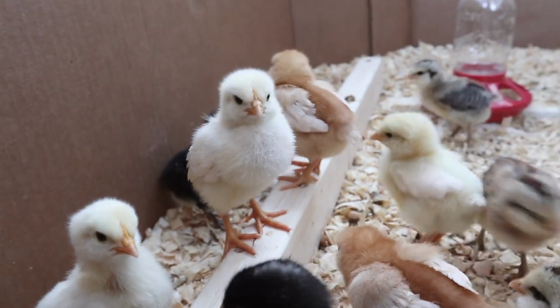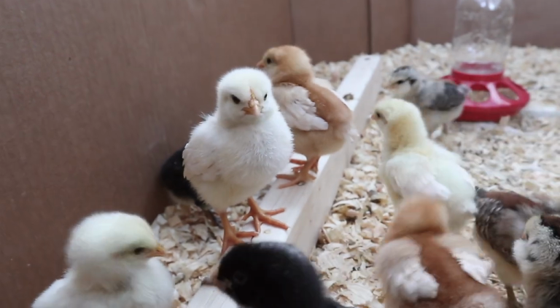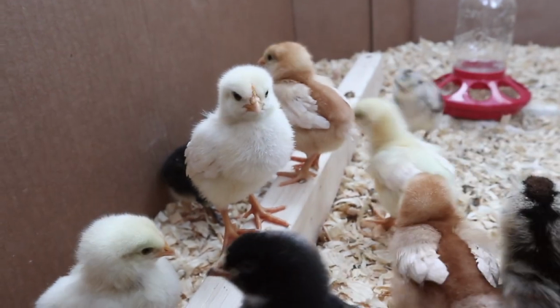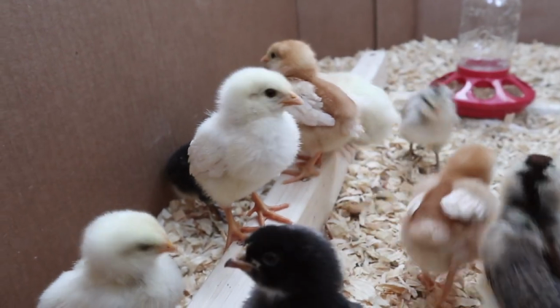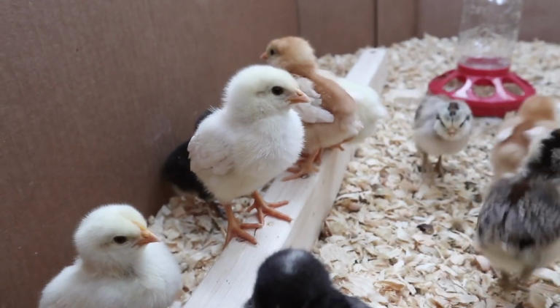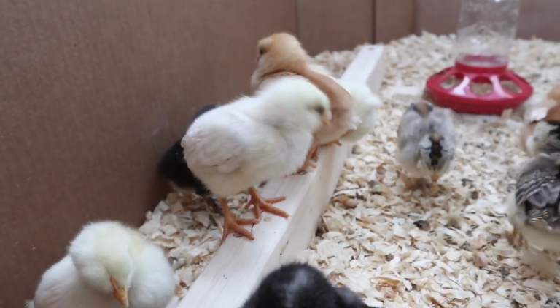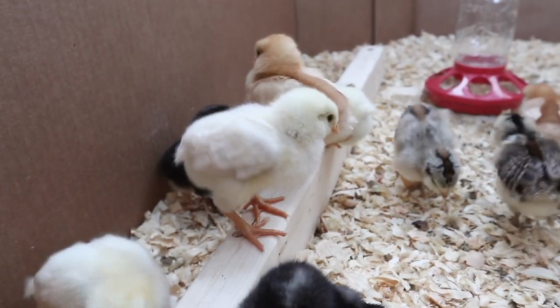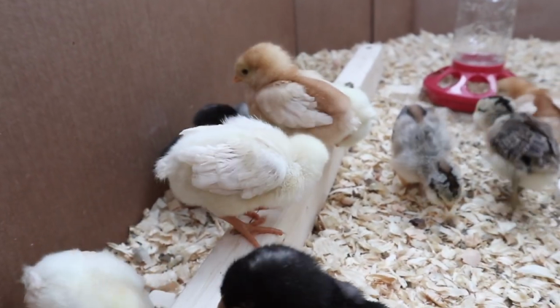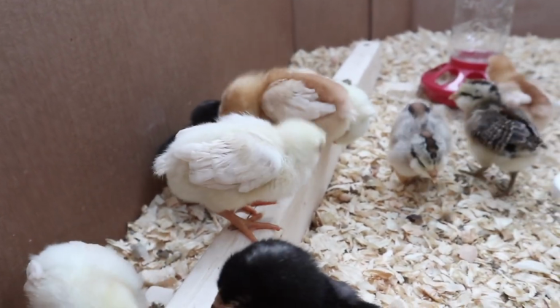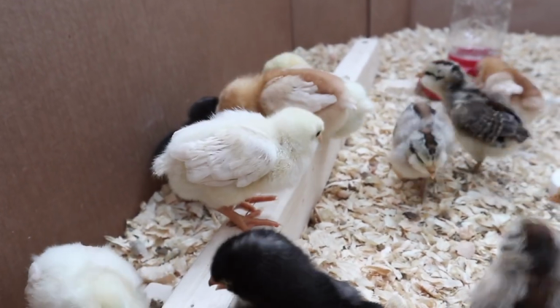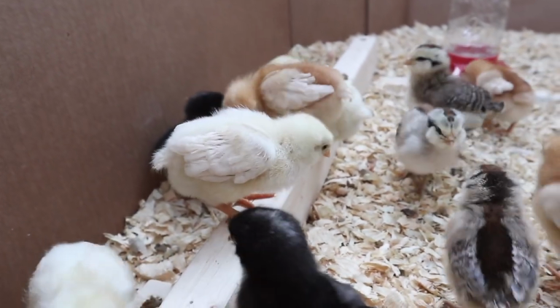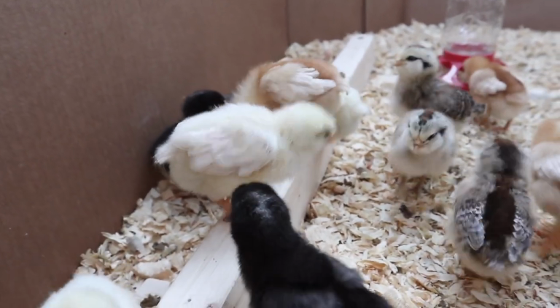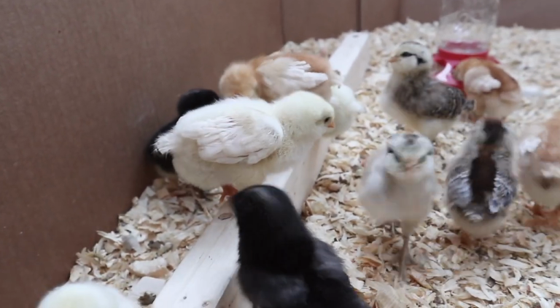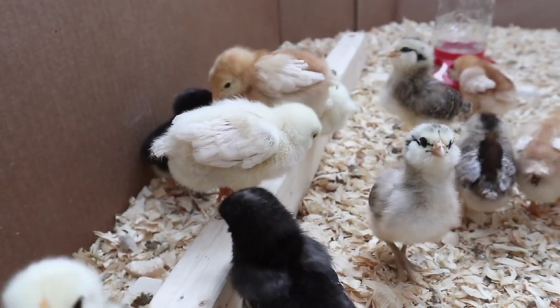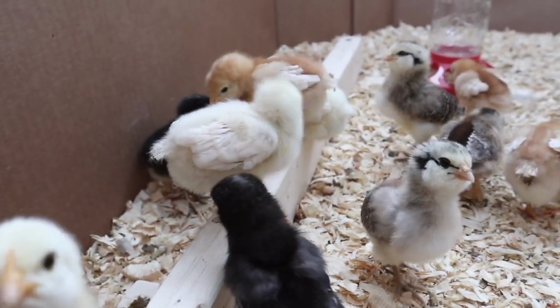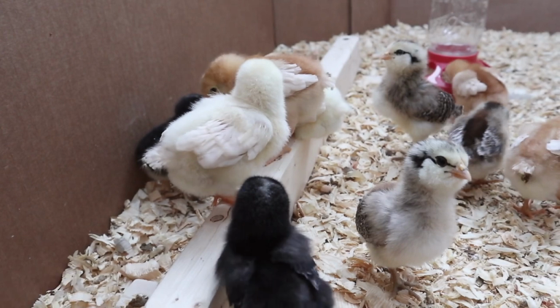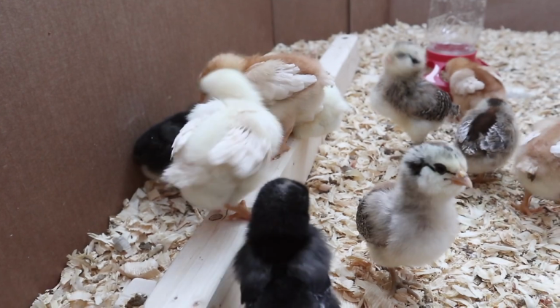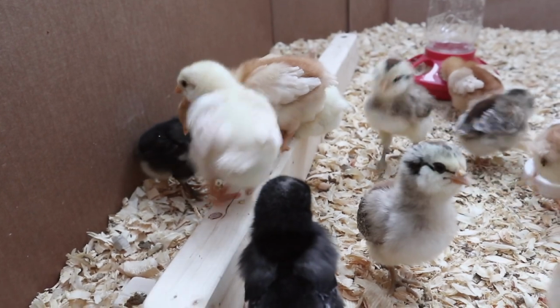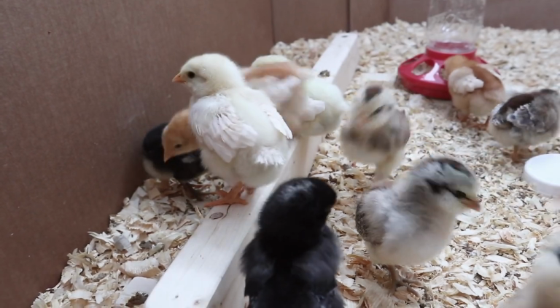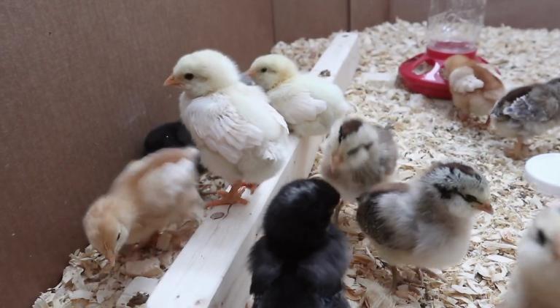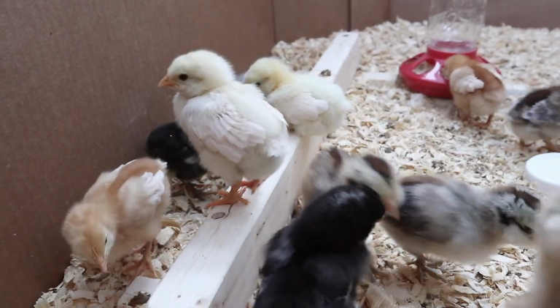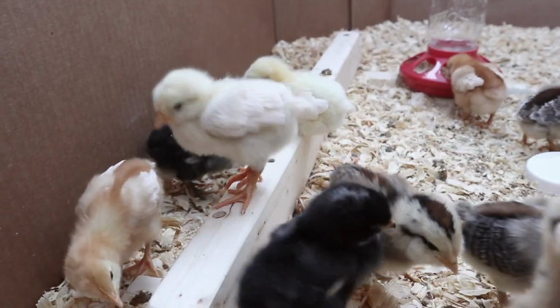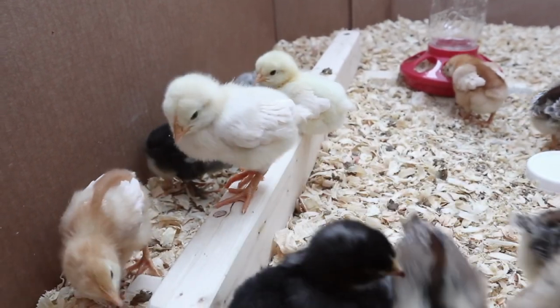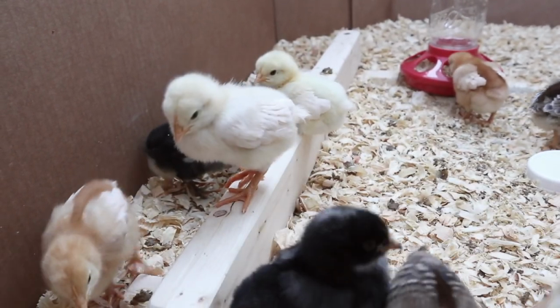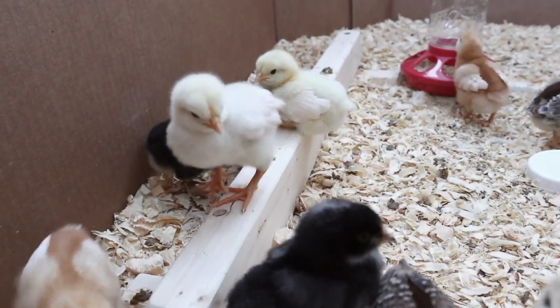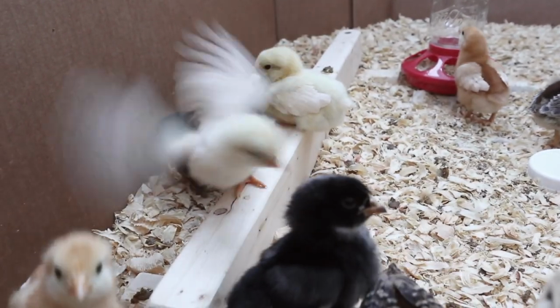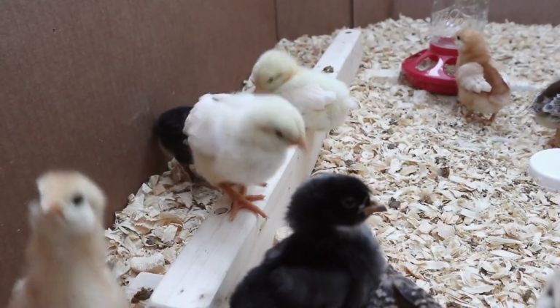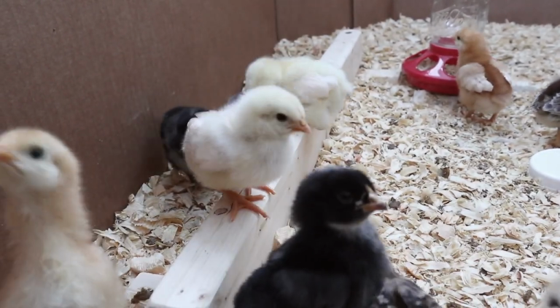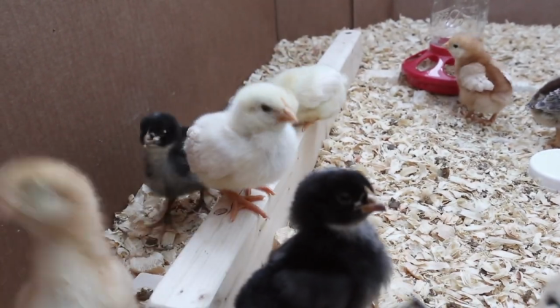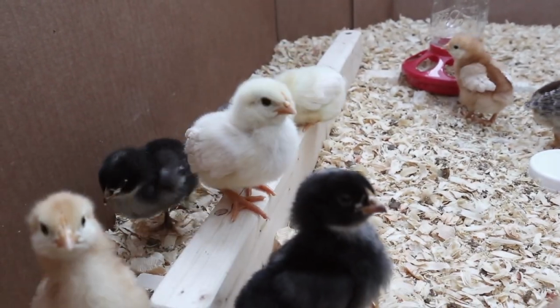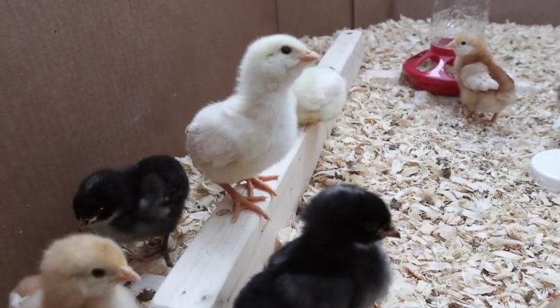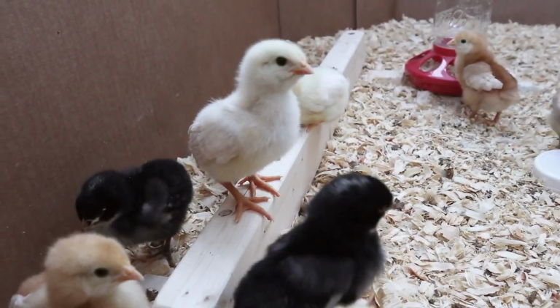Hi everyone! Today I wanted to give you an update on our little chicks. These are the chicks we ordered from Murray McMurray Hatchery and they were shipped to us in the mail as day-old chicks a few weeks ago.